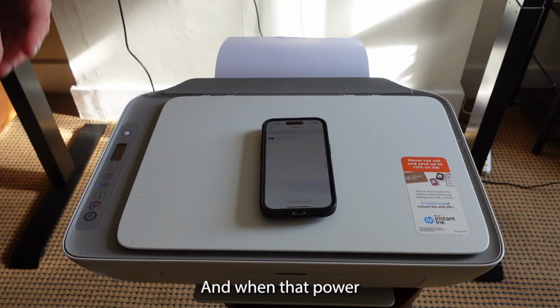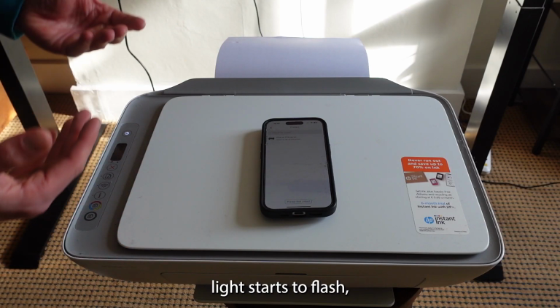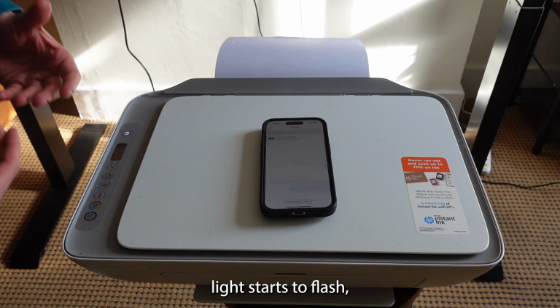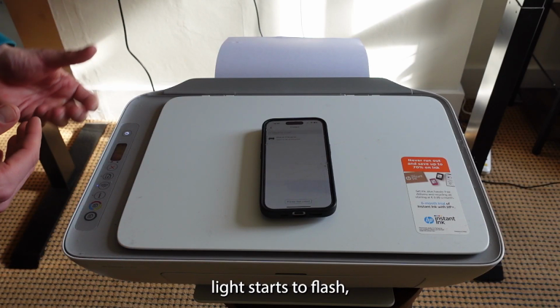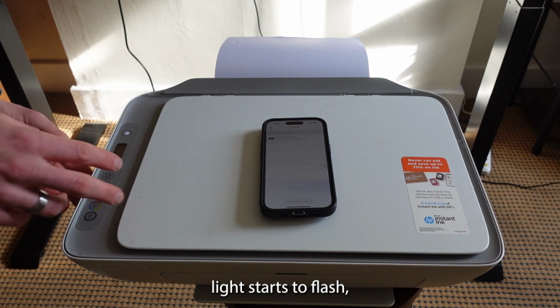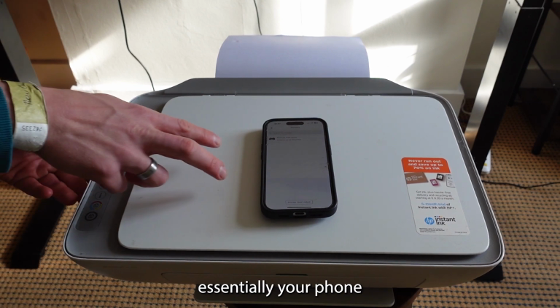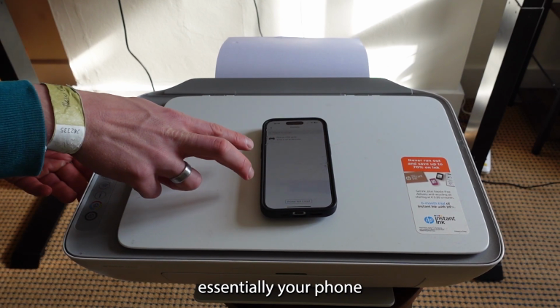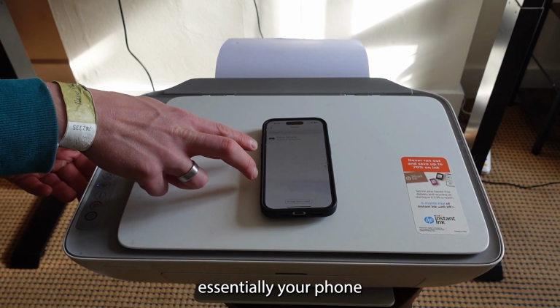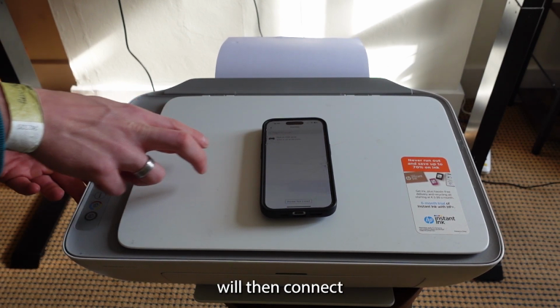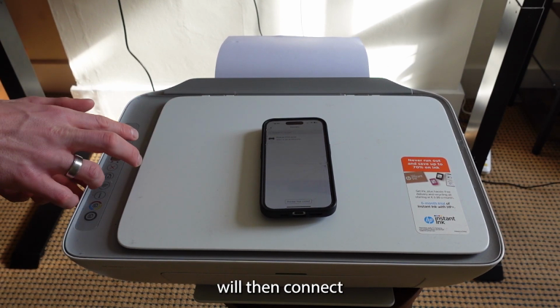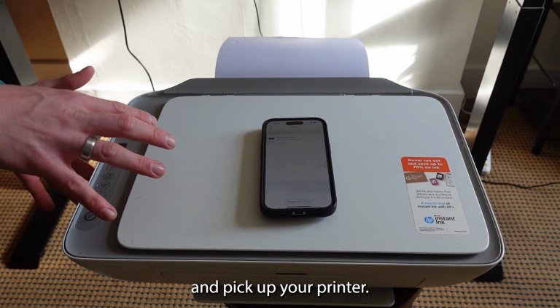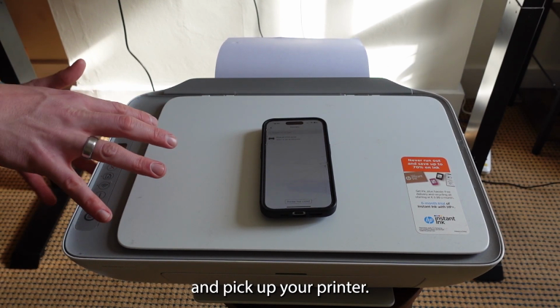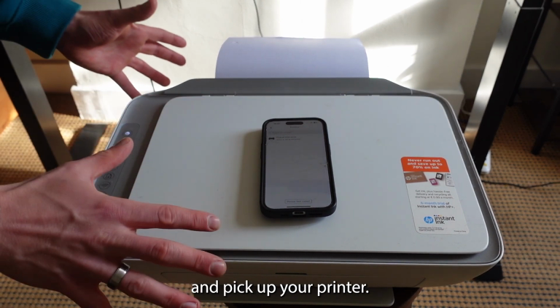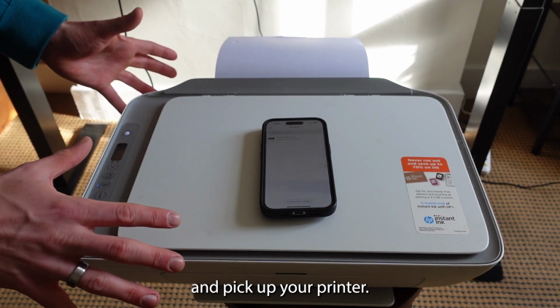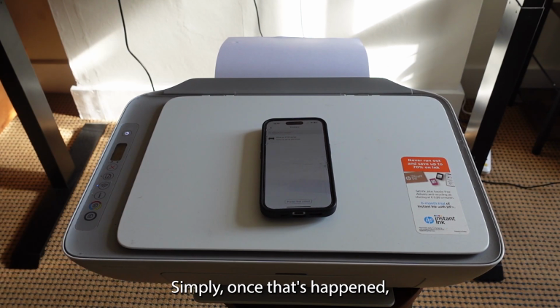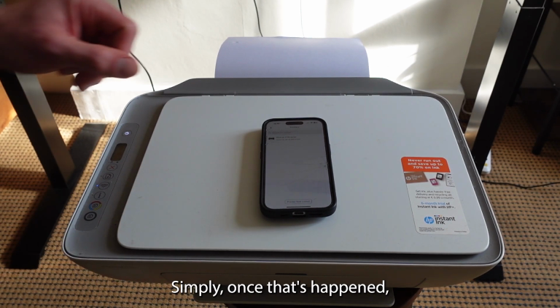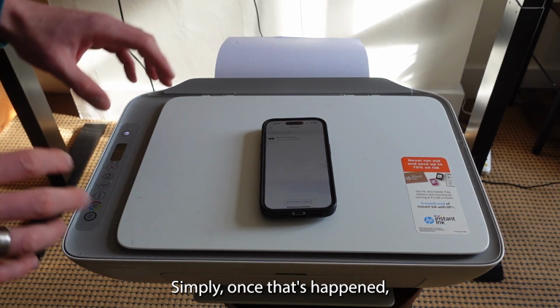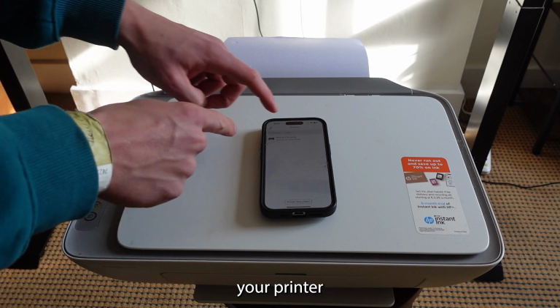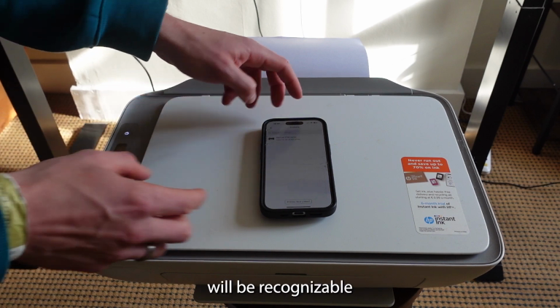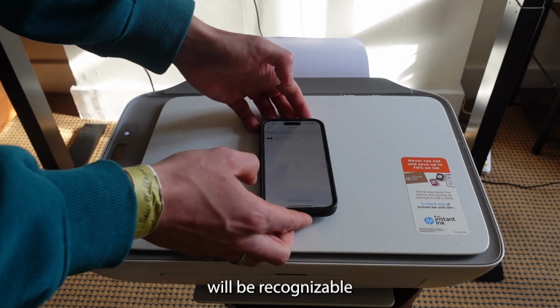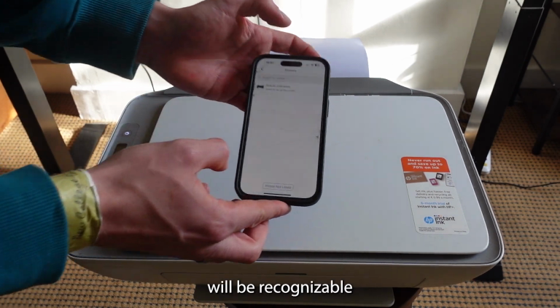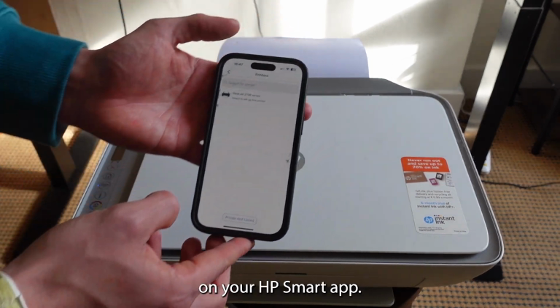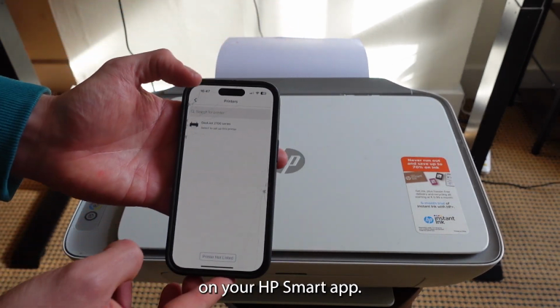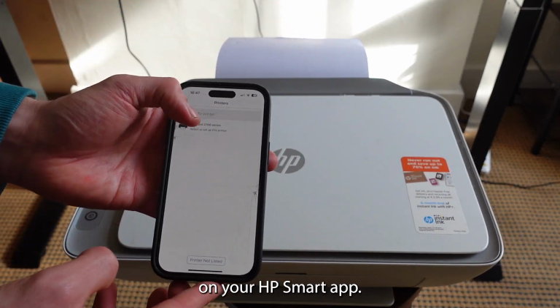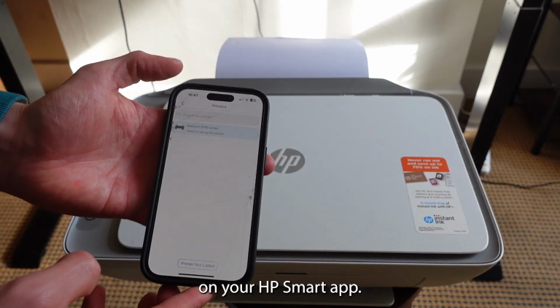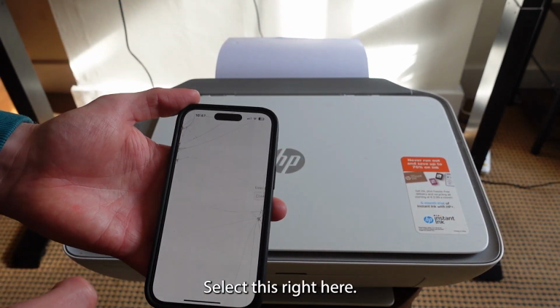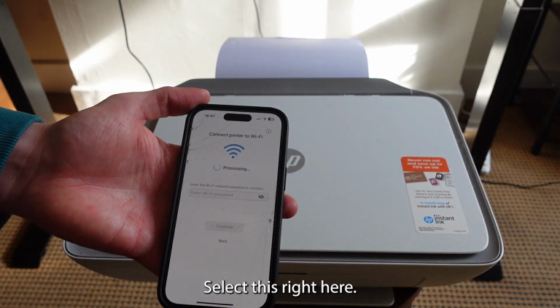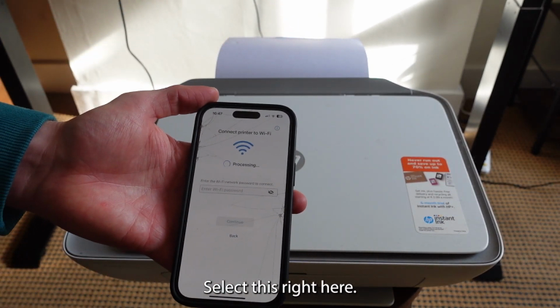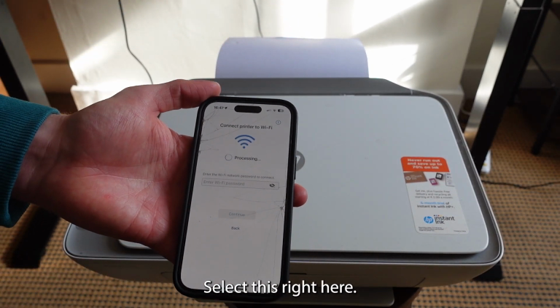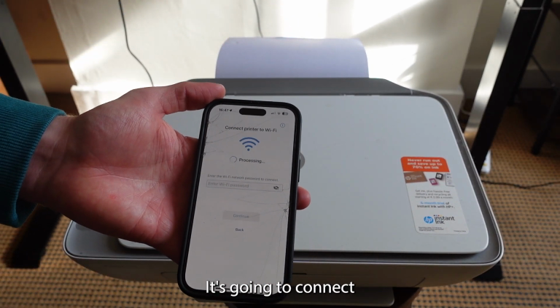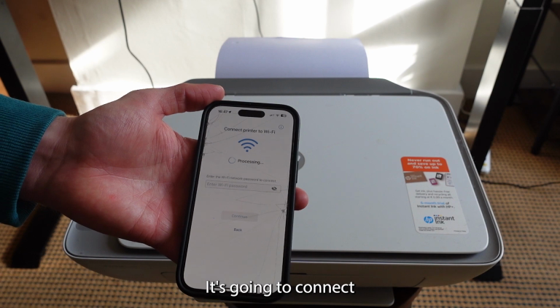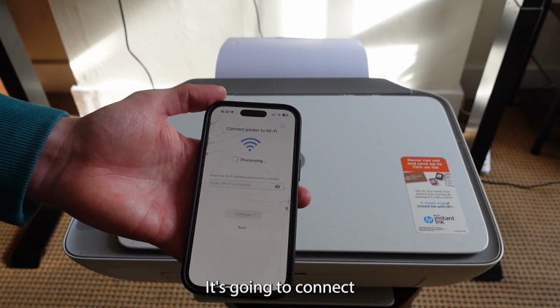When that power light starts to flash, your phone will then connect and pick up your printer. Once that's happened, your printer will be recognizable on your HP Smart app — select it and it will begin connecting to Wi-Fi.